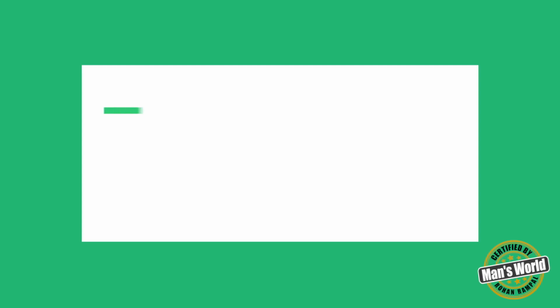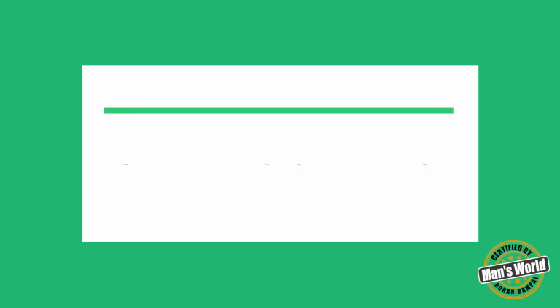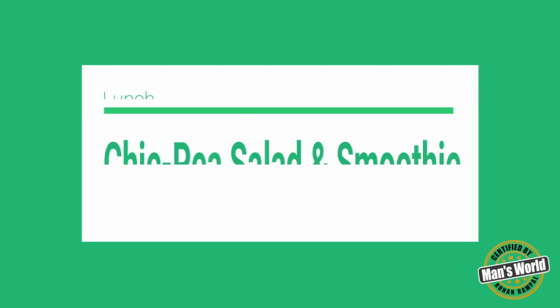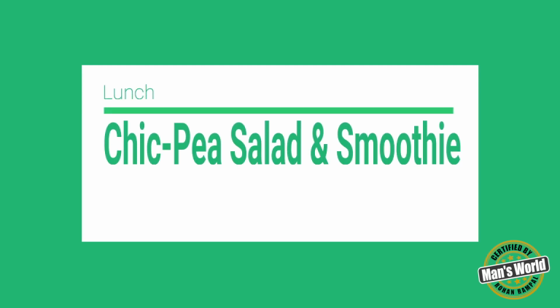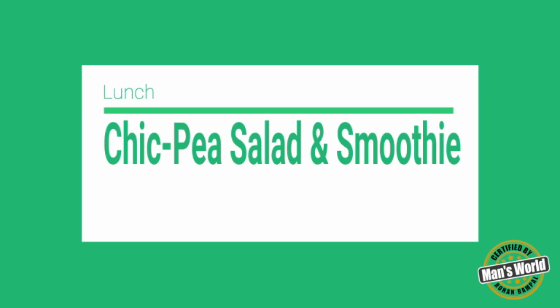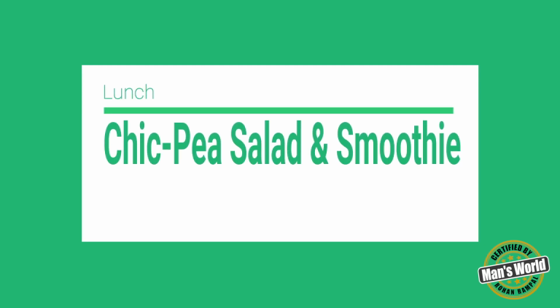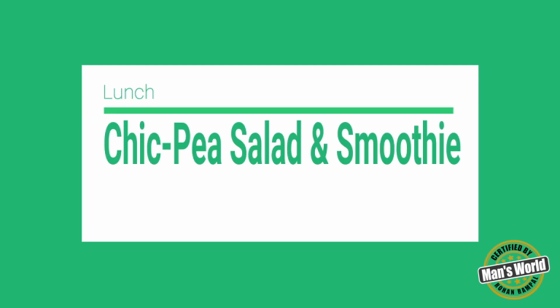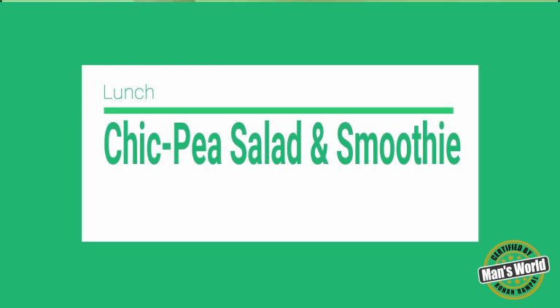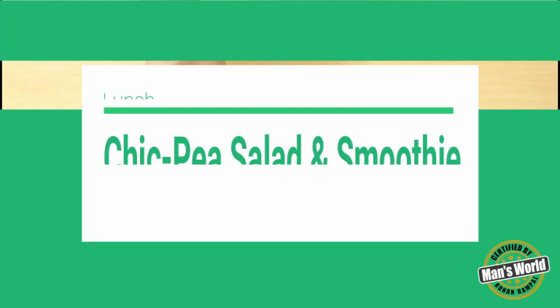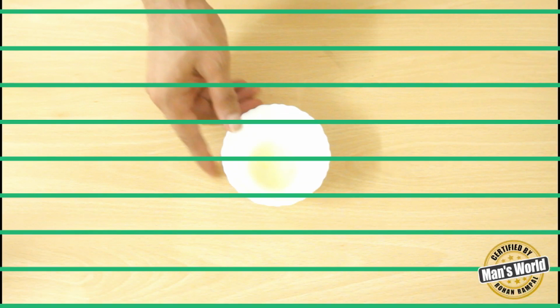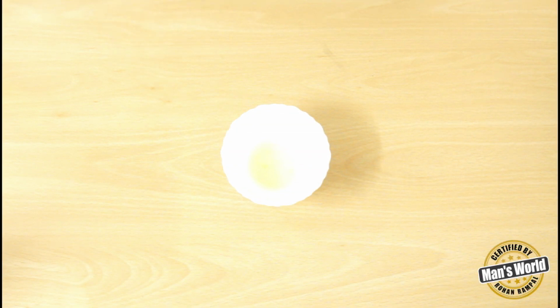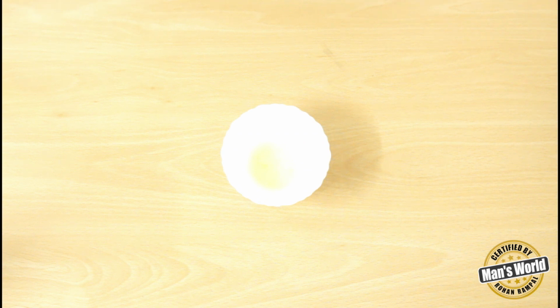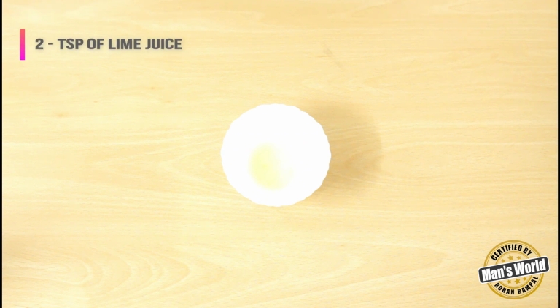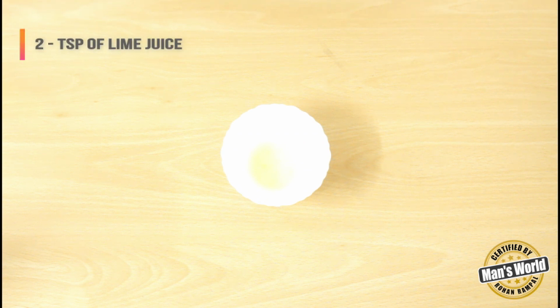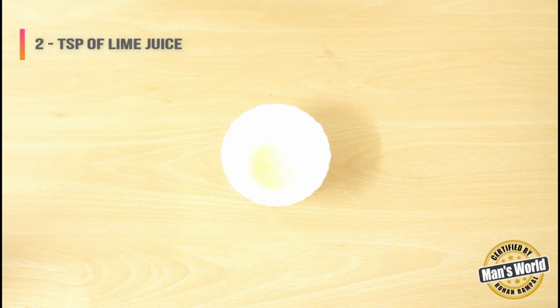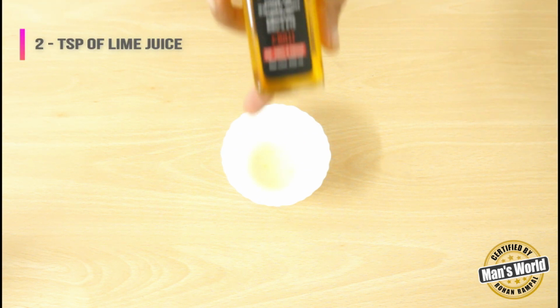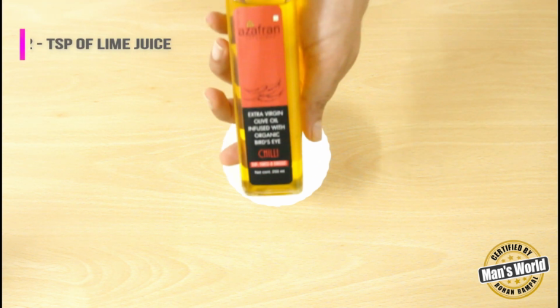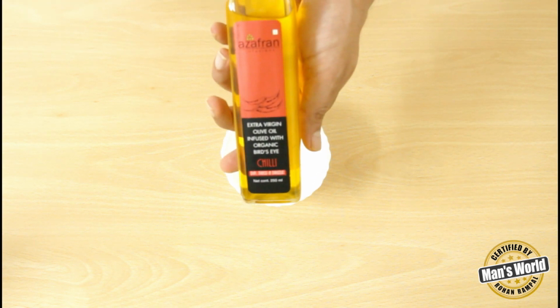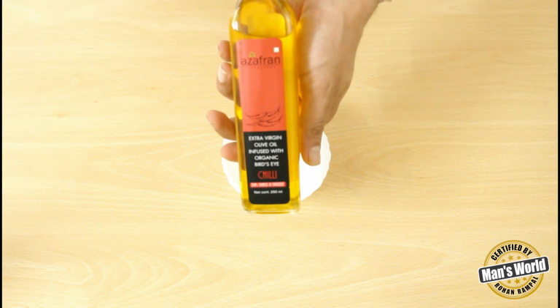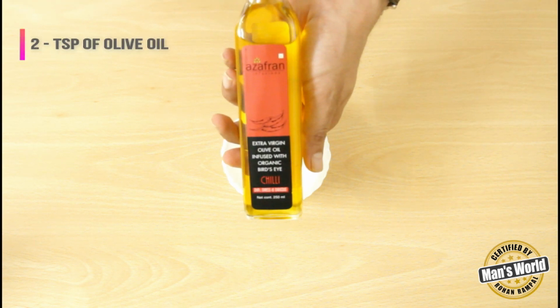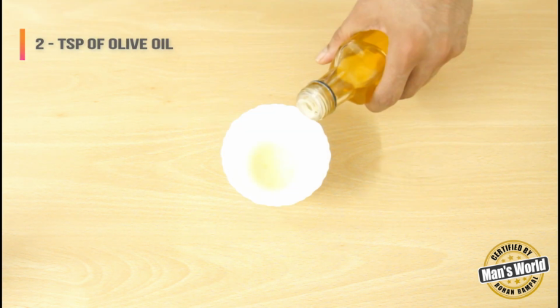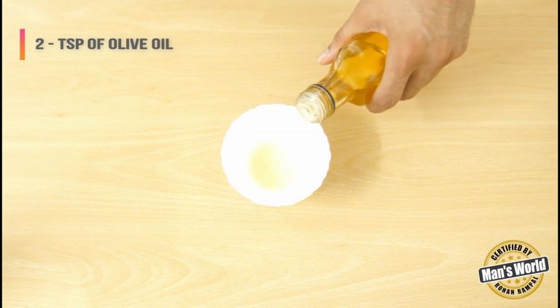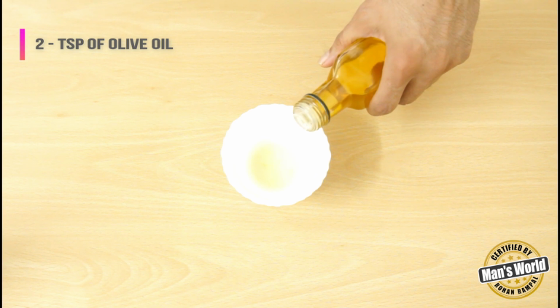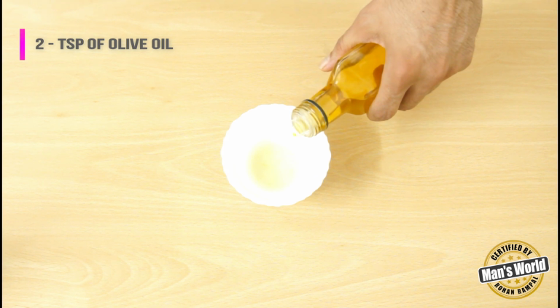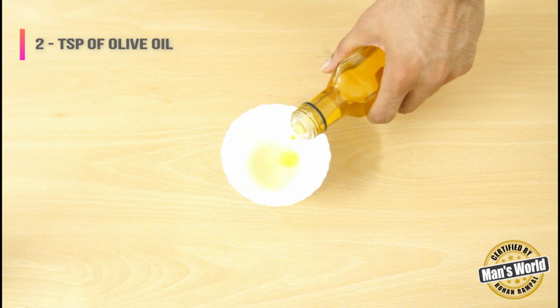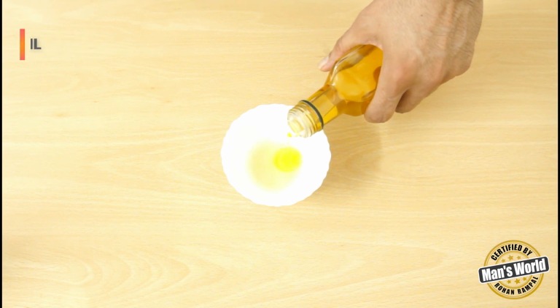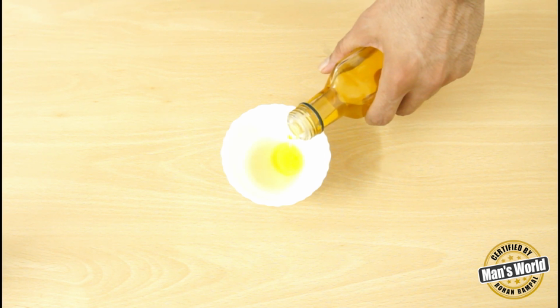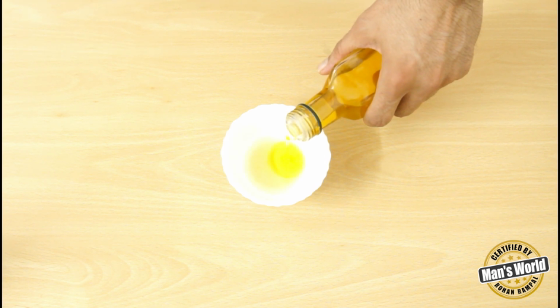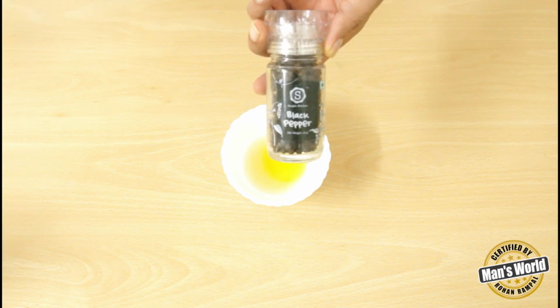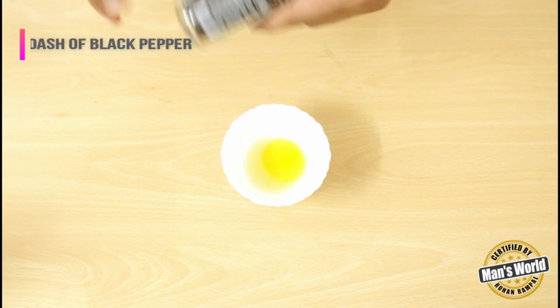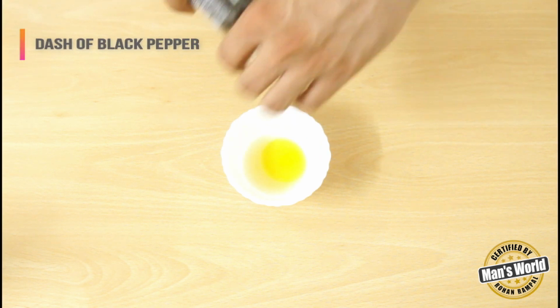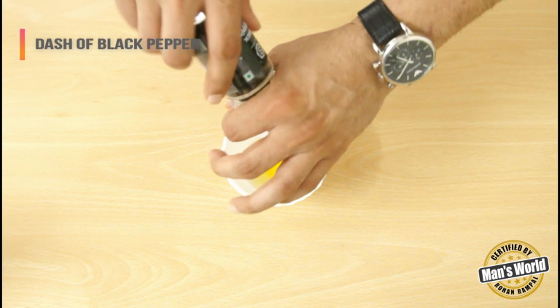After my breakfast was done, it was time for me to make lunch. In the cup I have, there is lime juice already — what we are preparing here is a dressing for the chickpea salad.